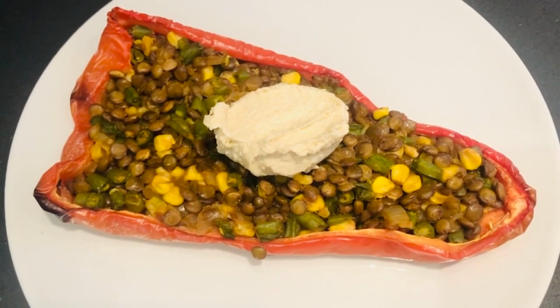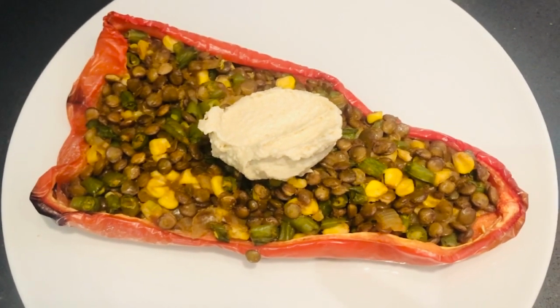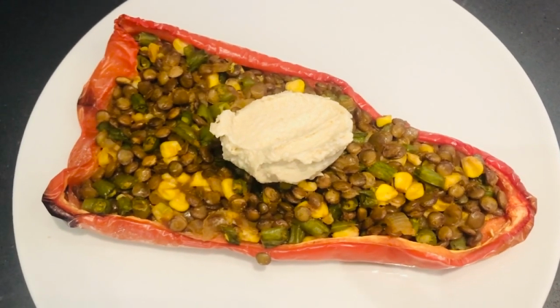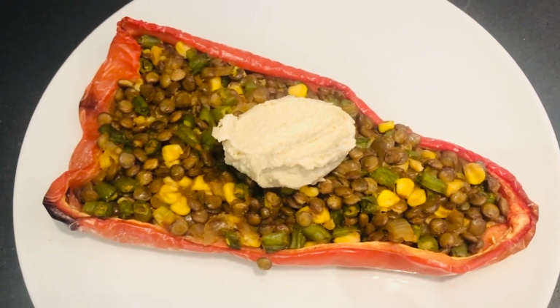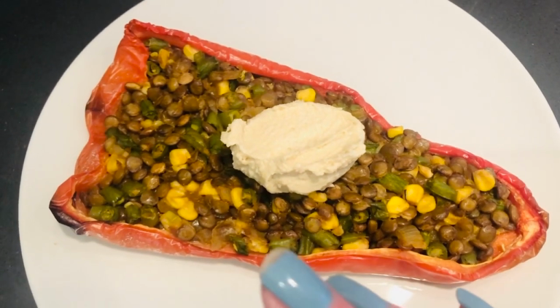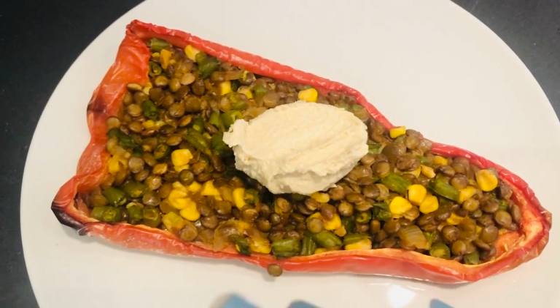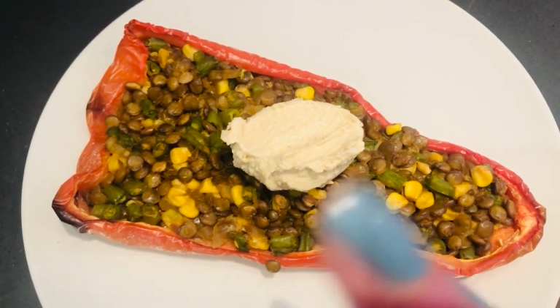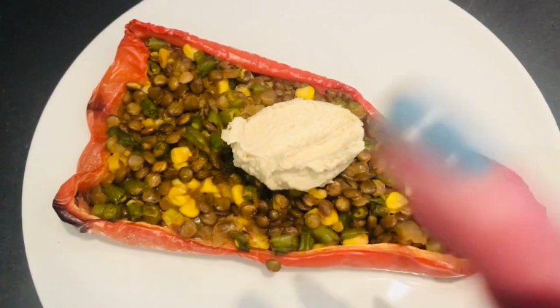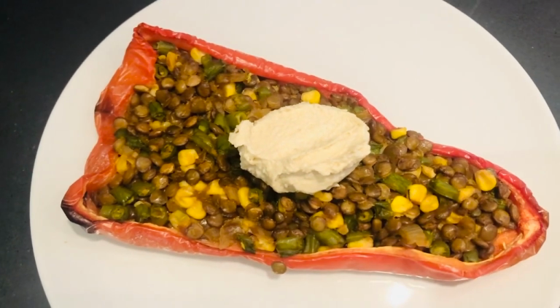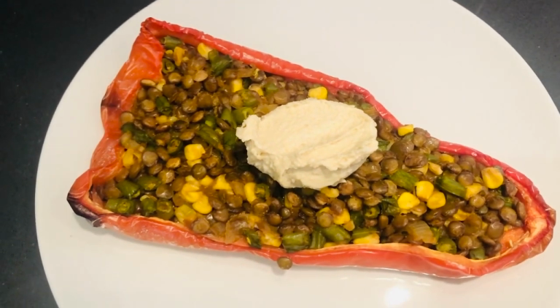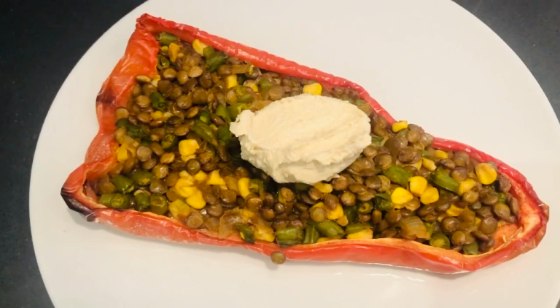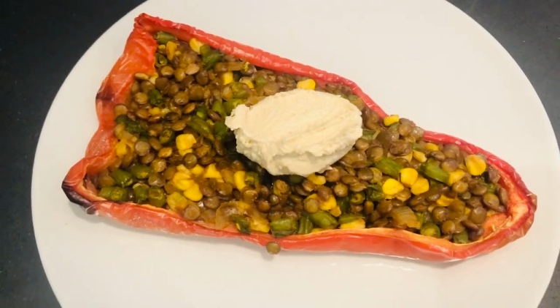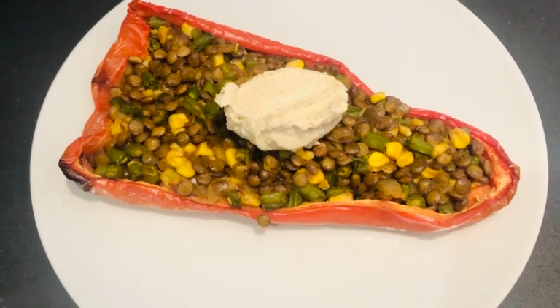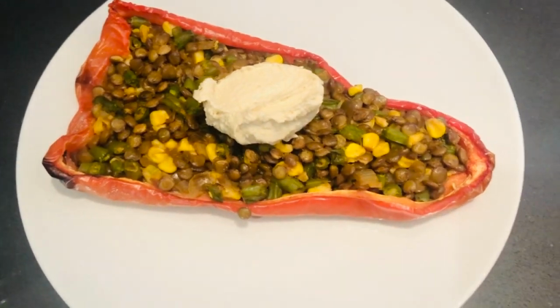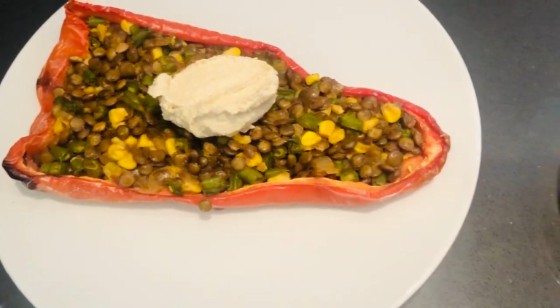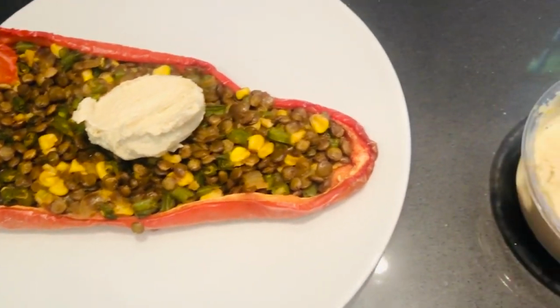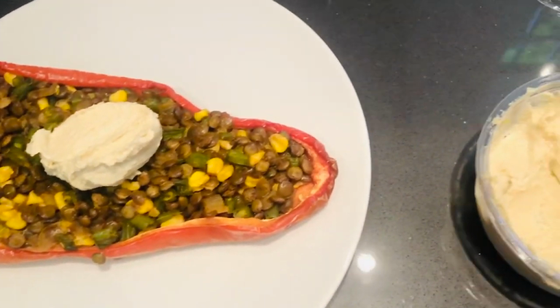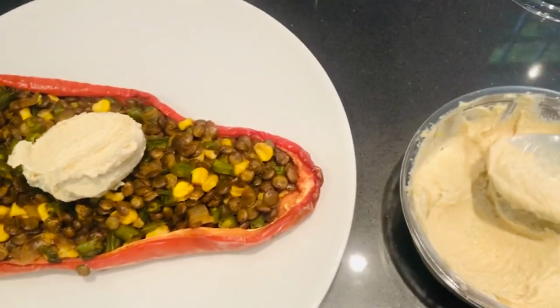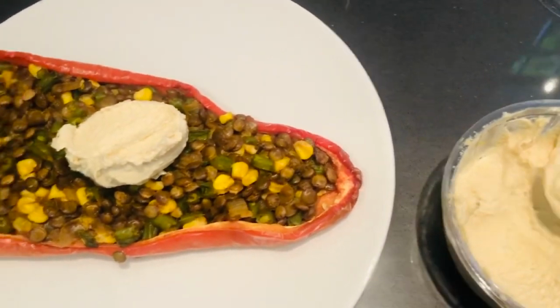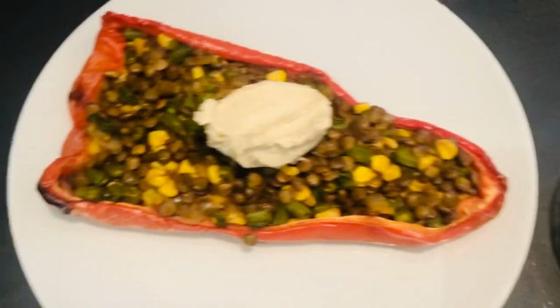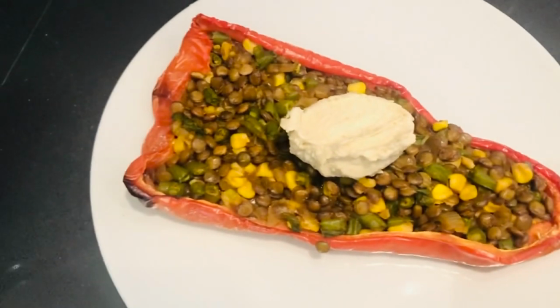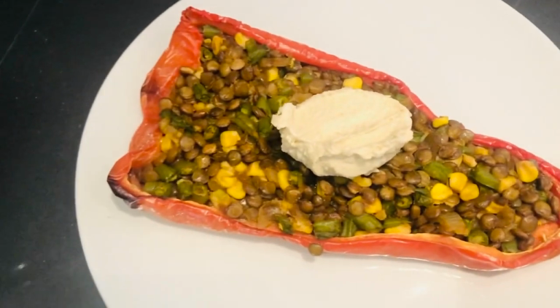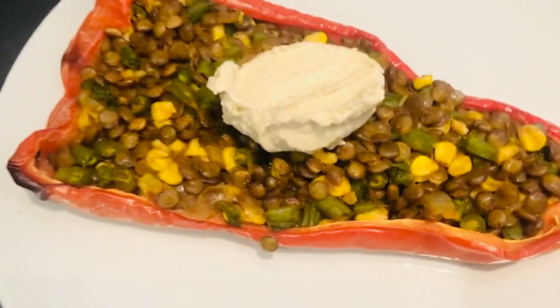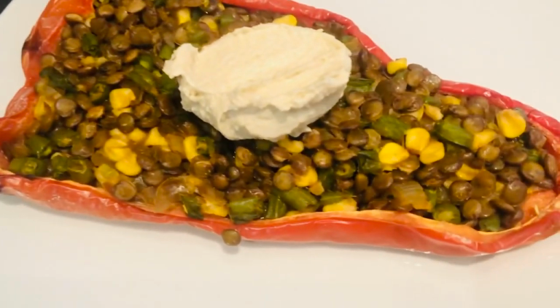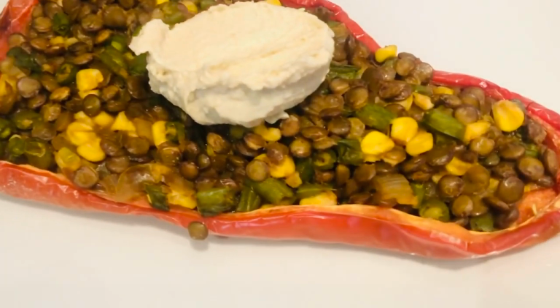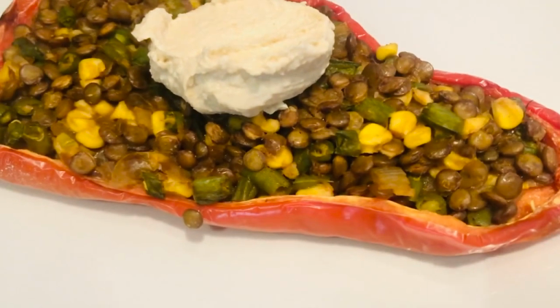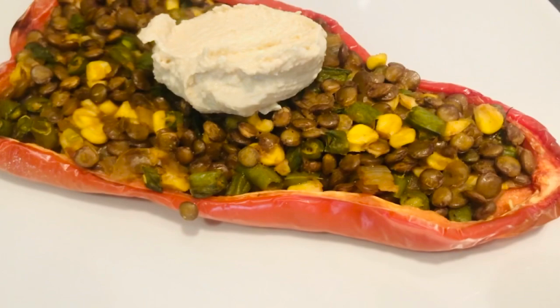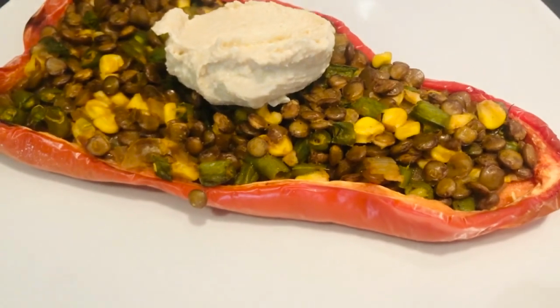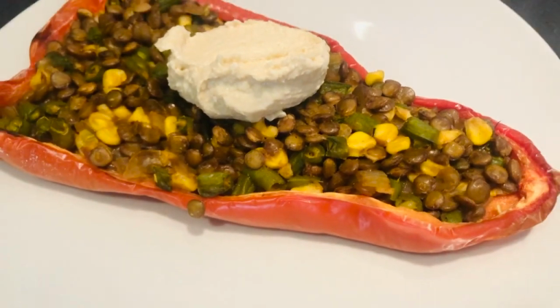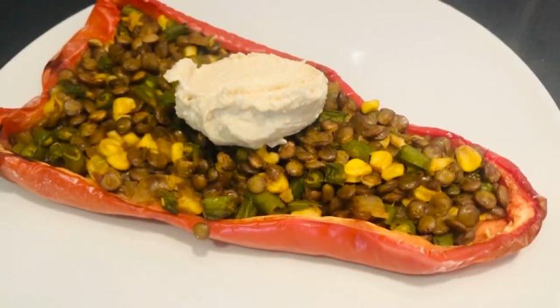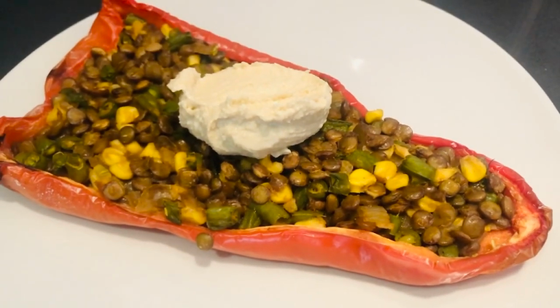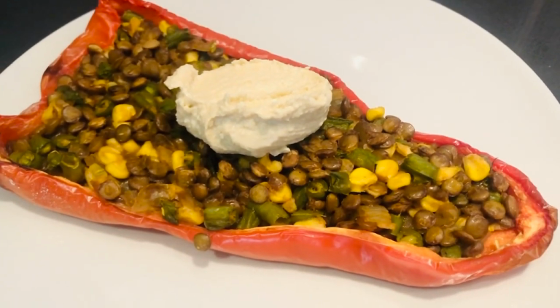I've just put a dollop of hummus on the top for me, so that's my dinner for tonight.